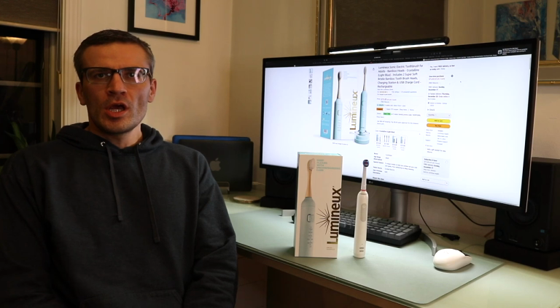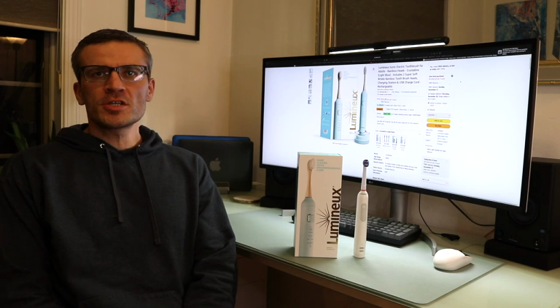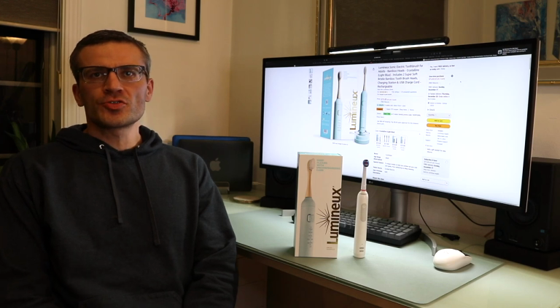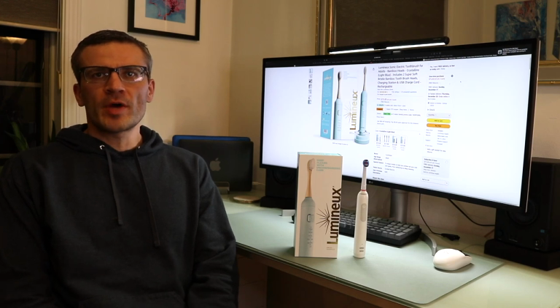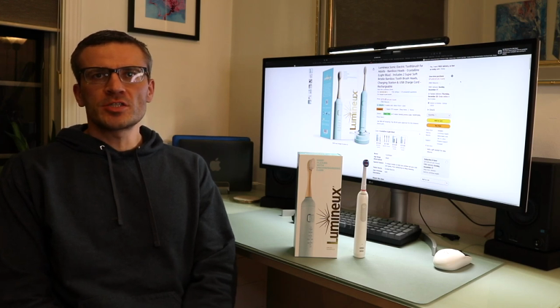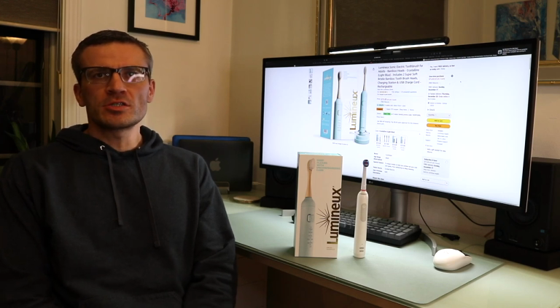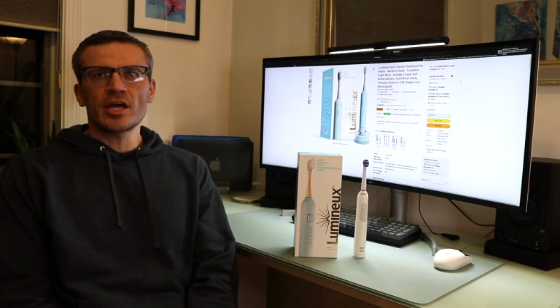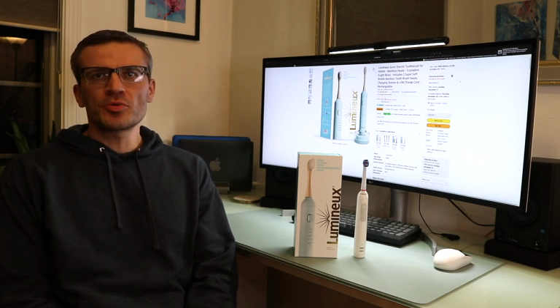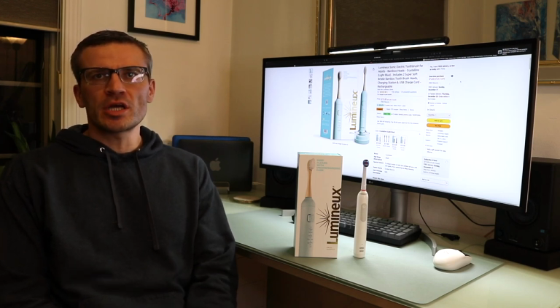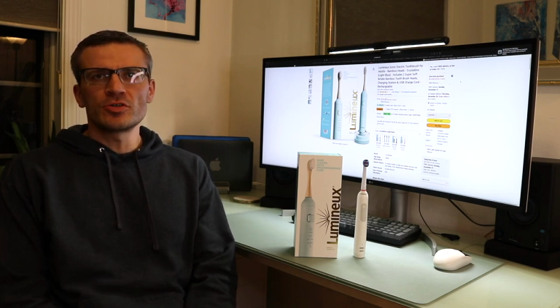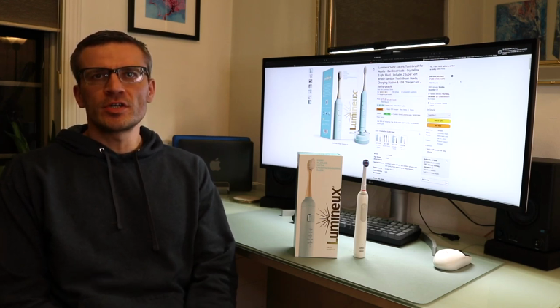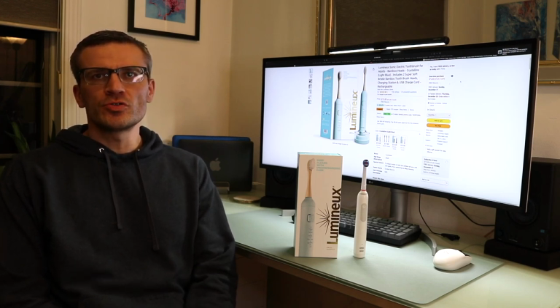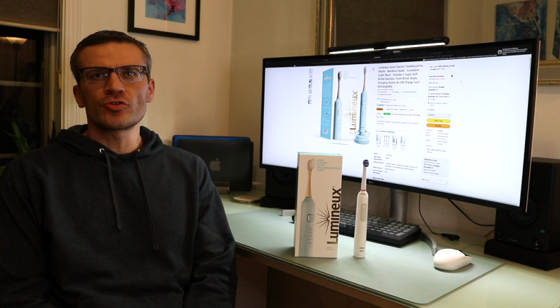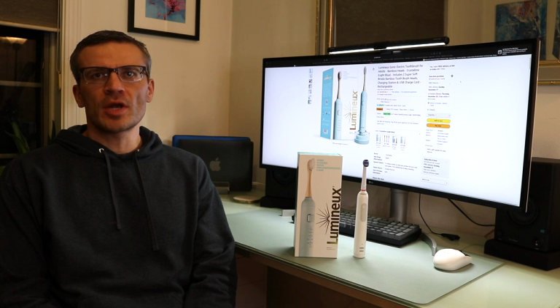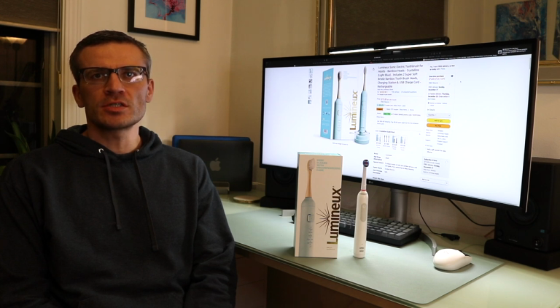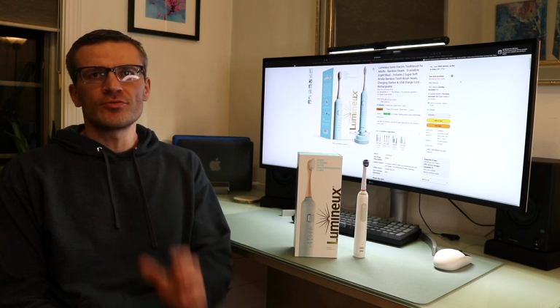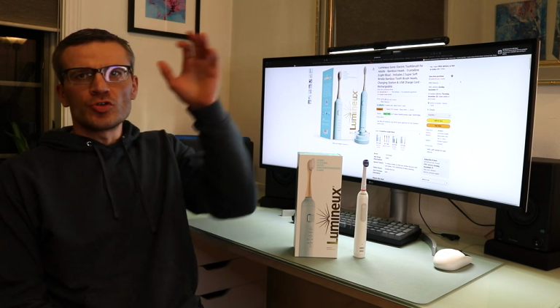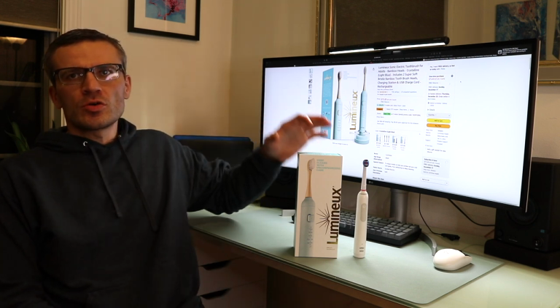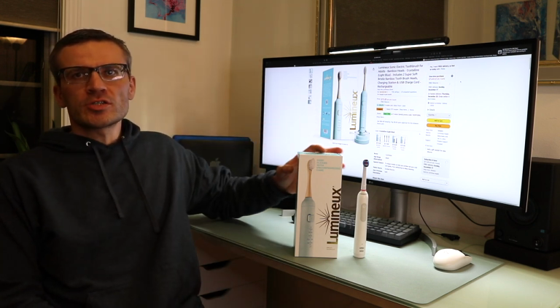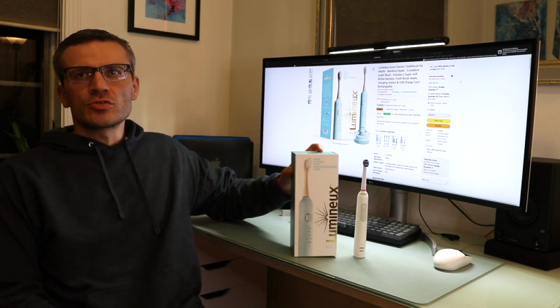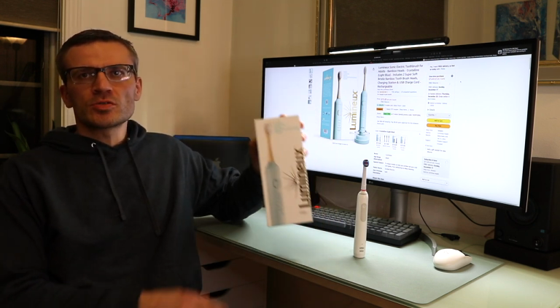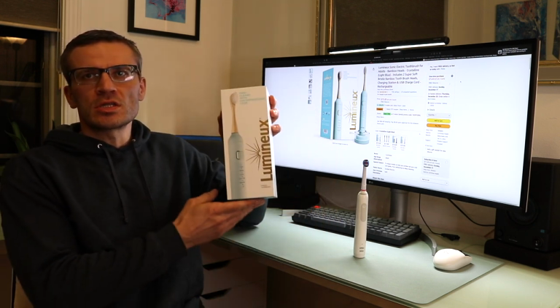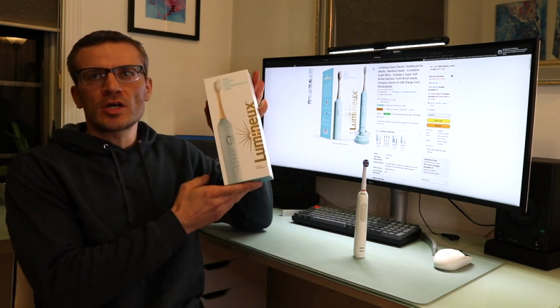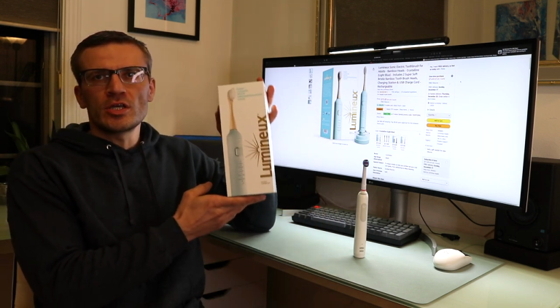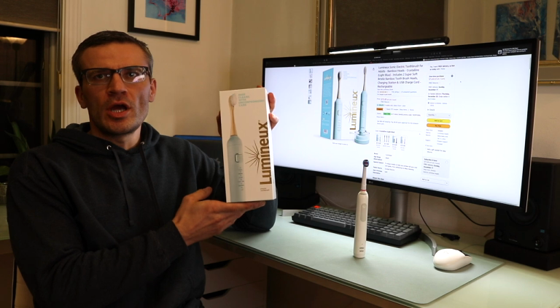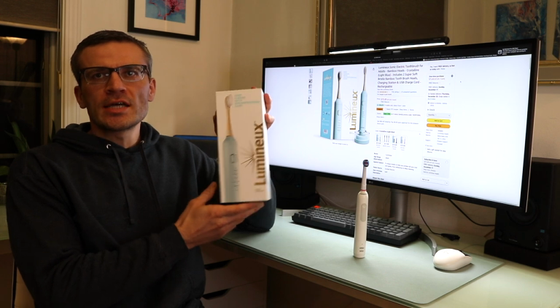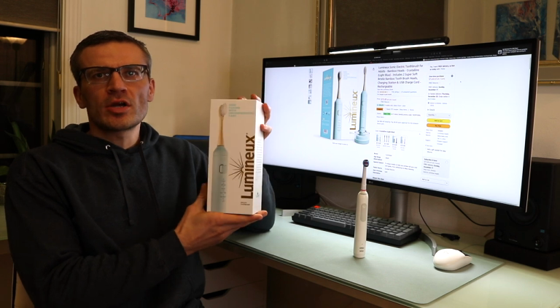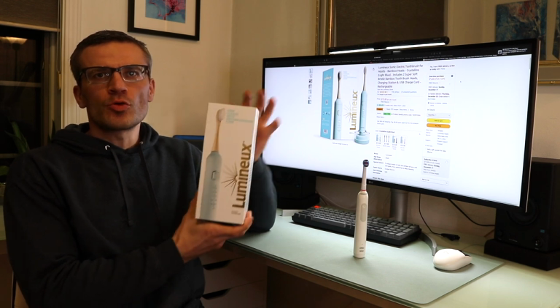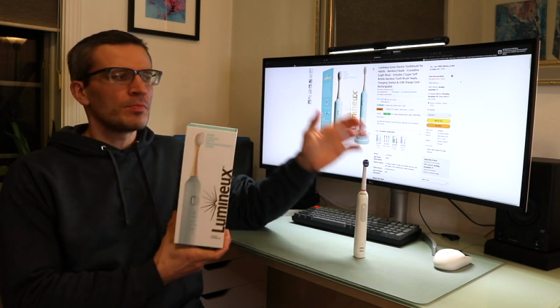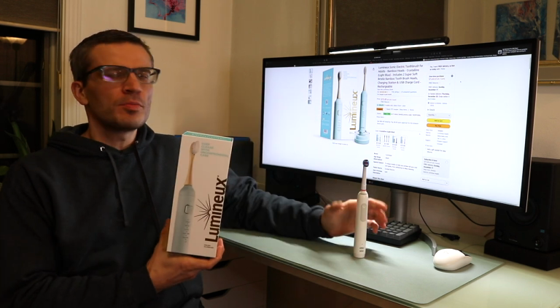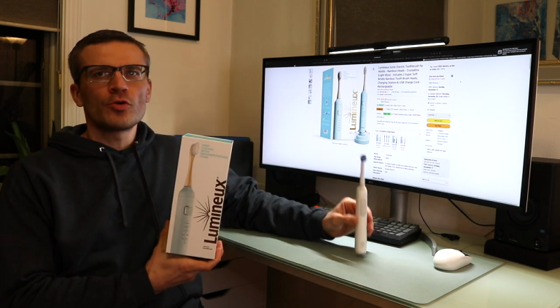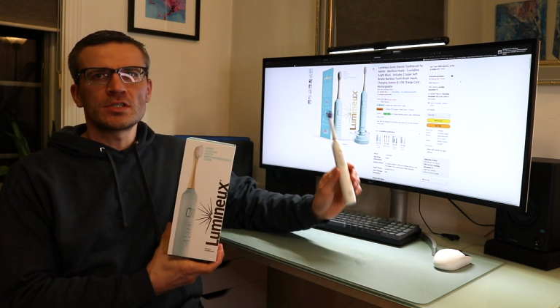Hey everyone, it's Andrew. Welcome back to my channel. Today I'm super excited to be doing a video doing a direct comparison of the Lumino electric toothbrush, which is in this box right here, as compared to the Oral-B Pro 1500.